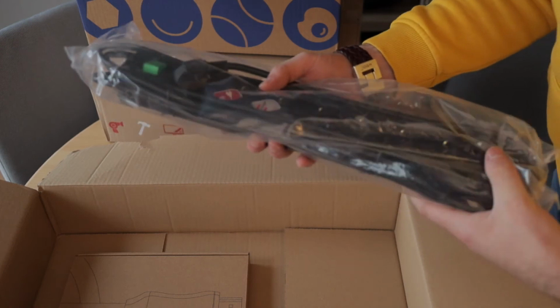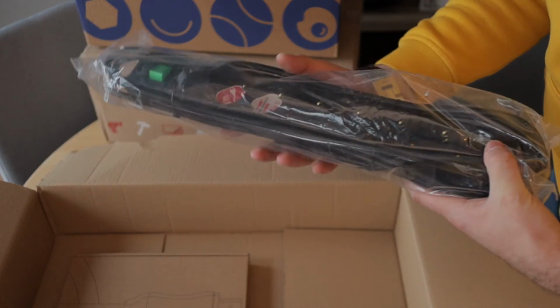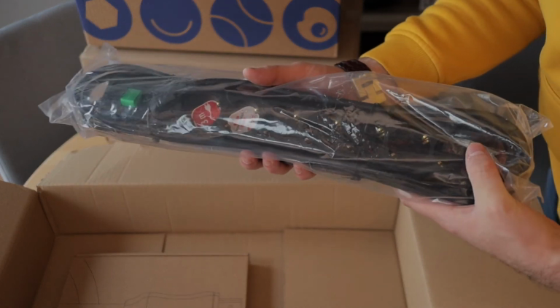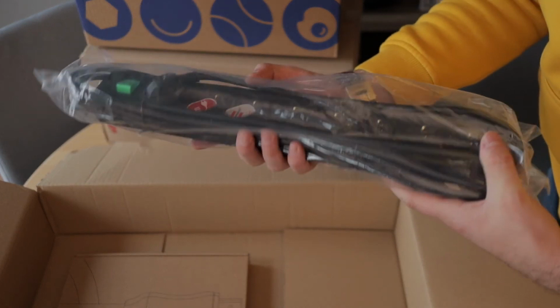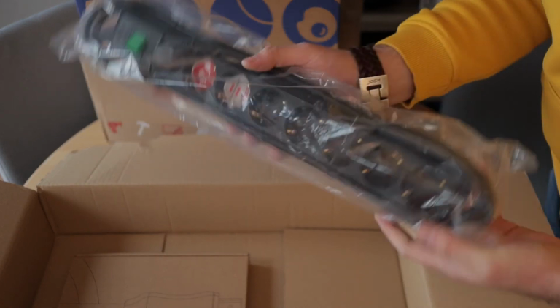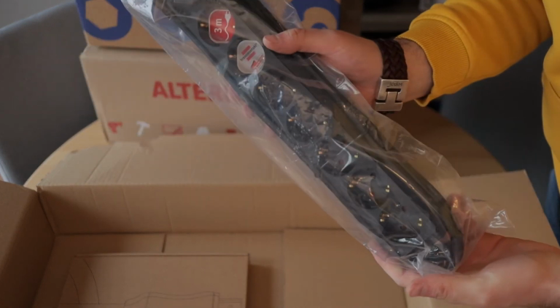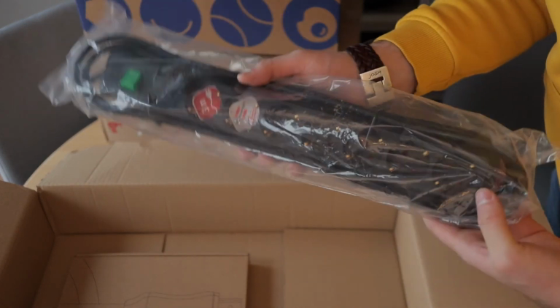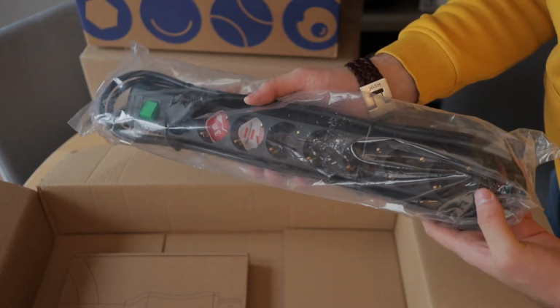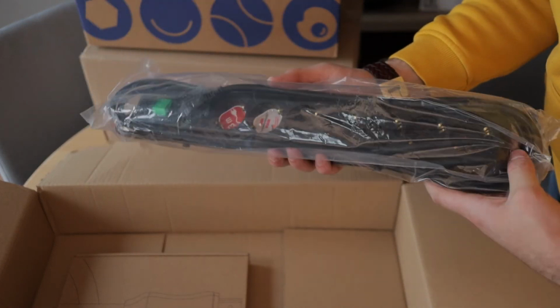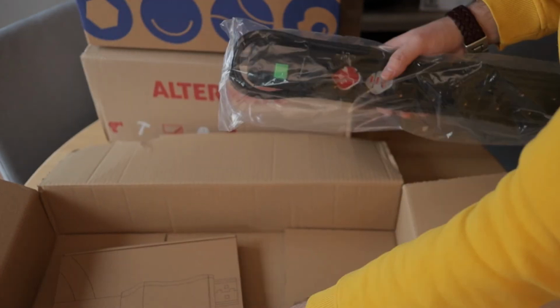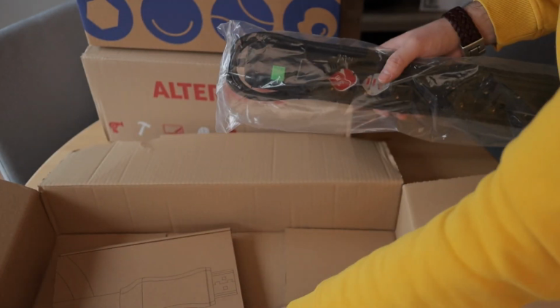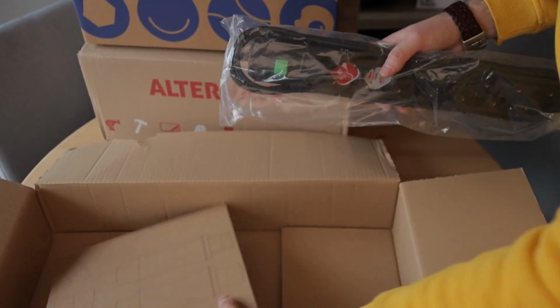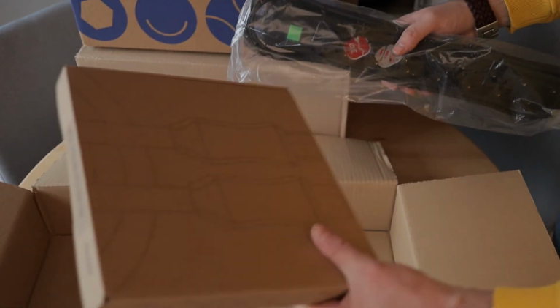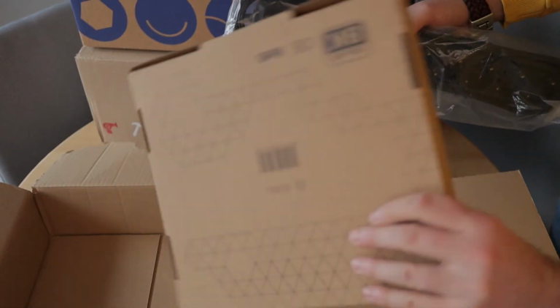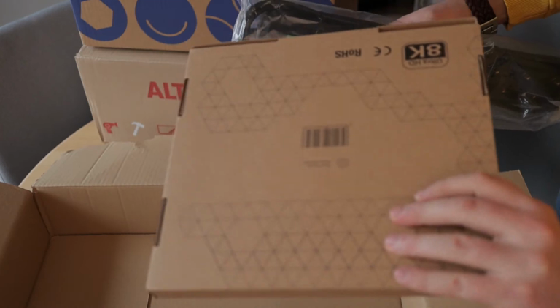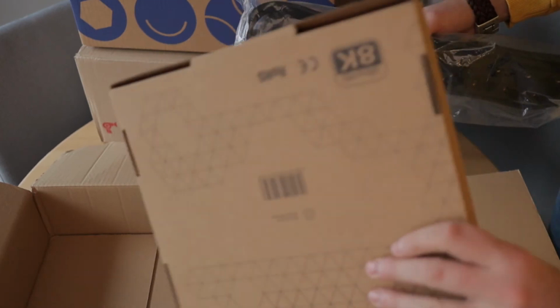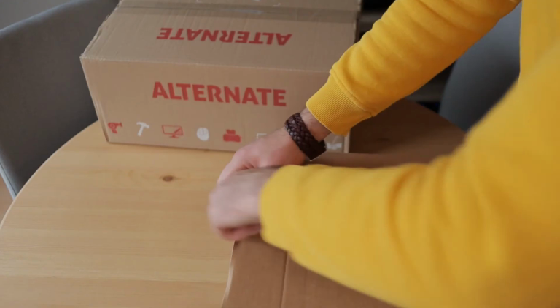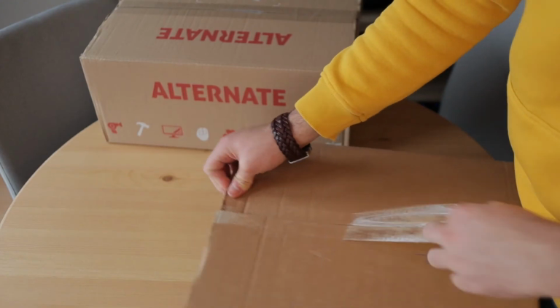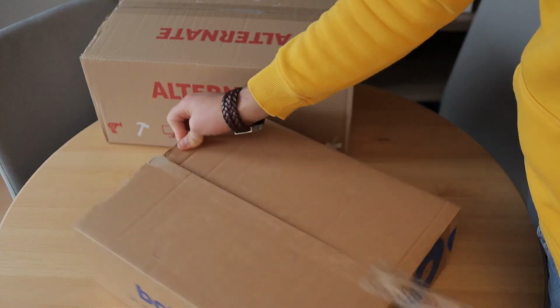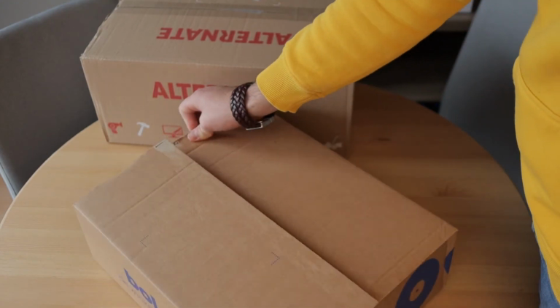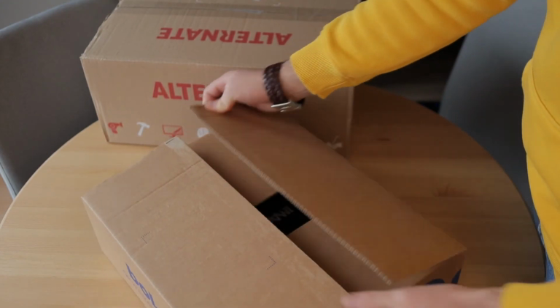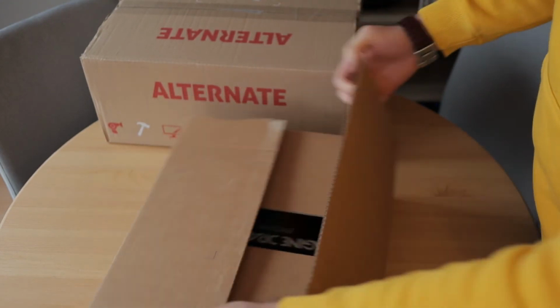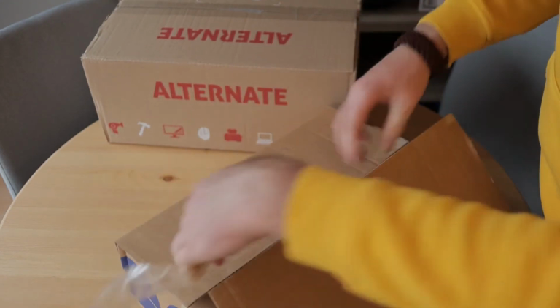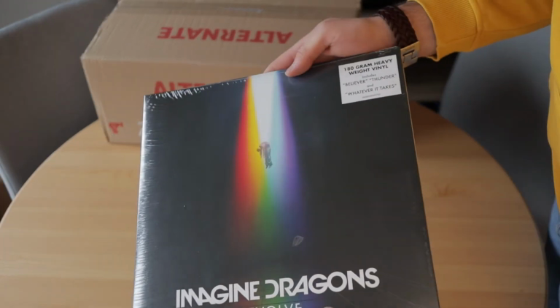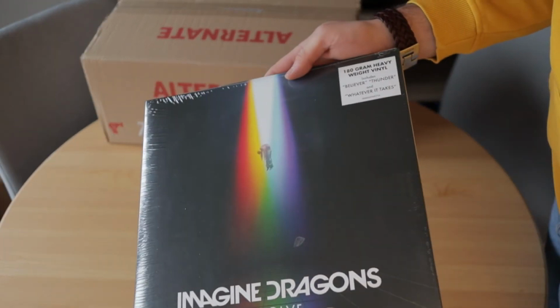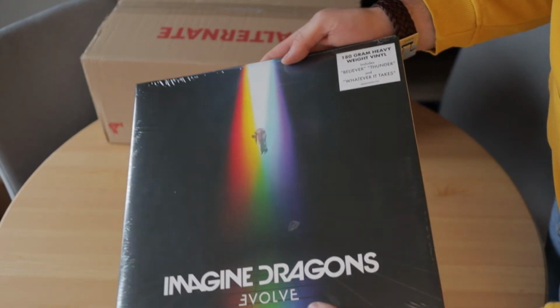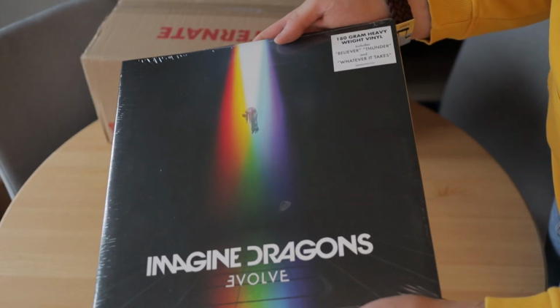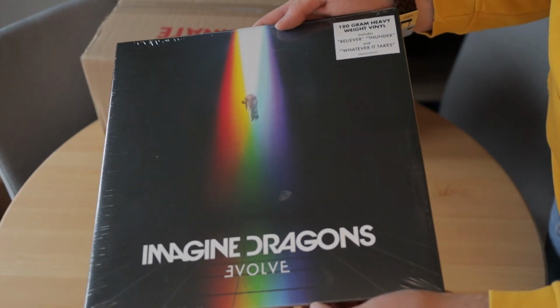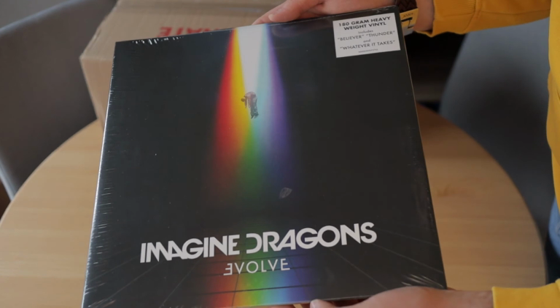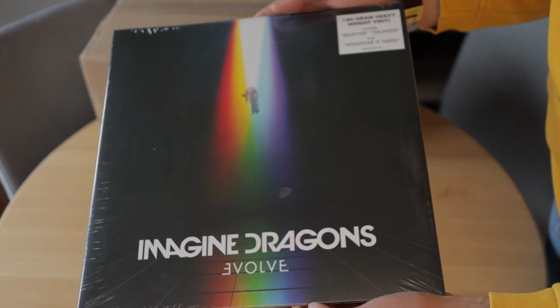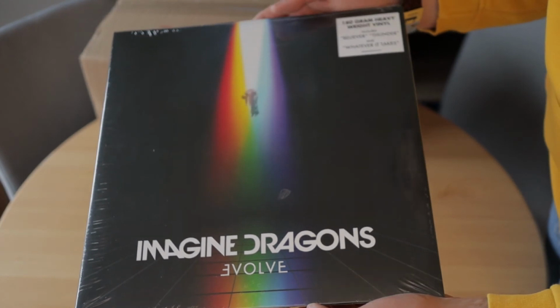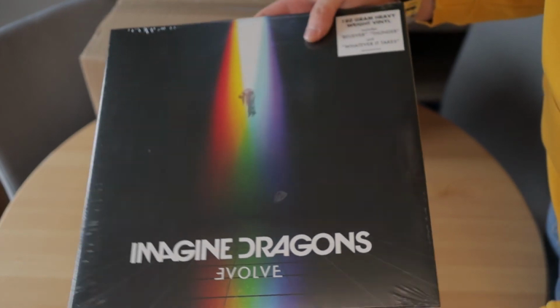This is not so much special tech but more some cables for my TV and my sound system. And this is not tech at all, but it's always nice to receive an LP from Imagine Dragons for the turntable.